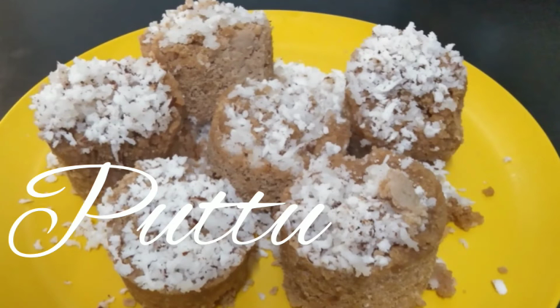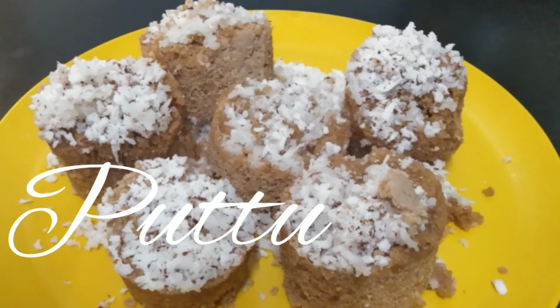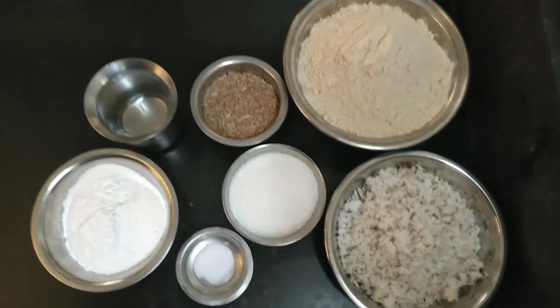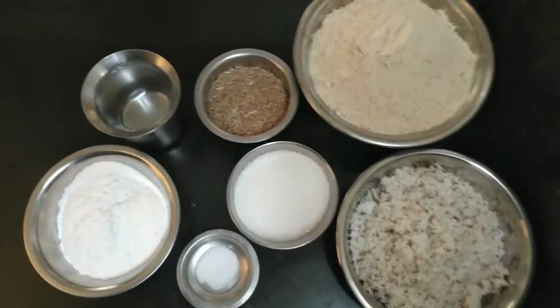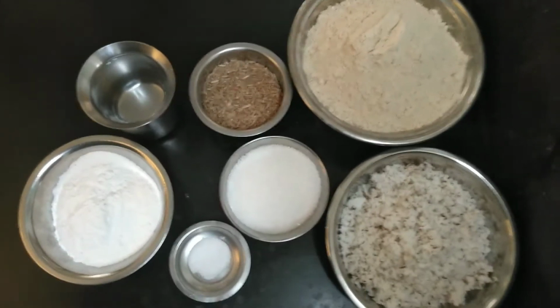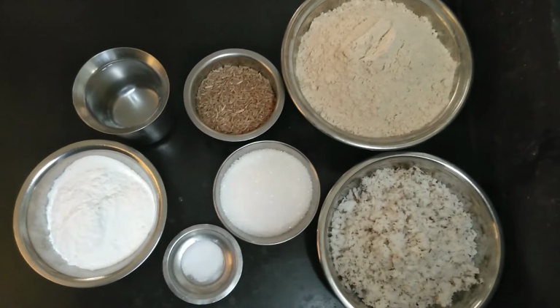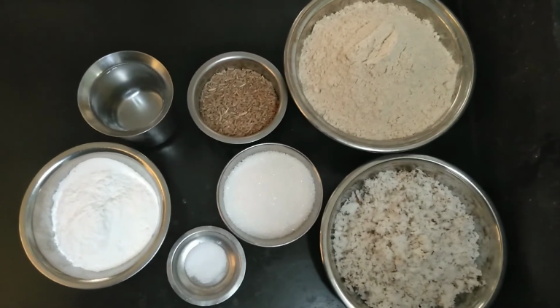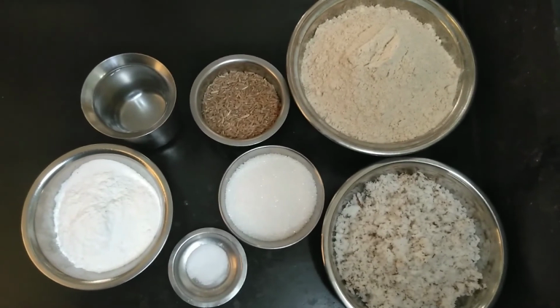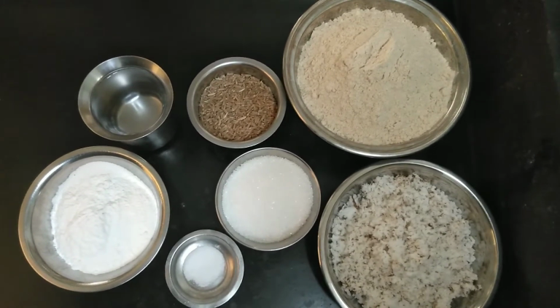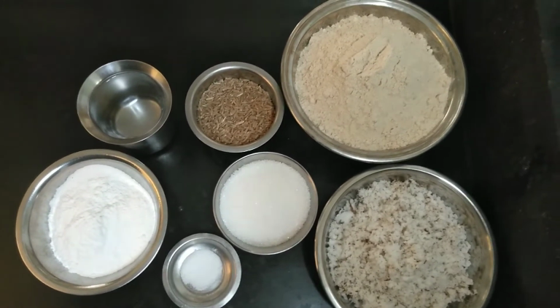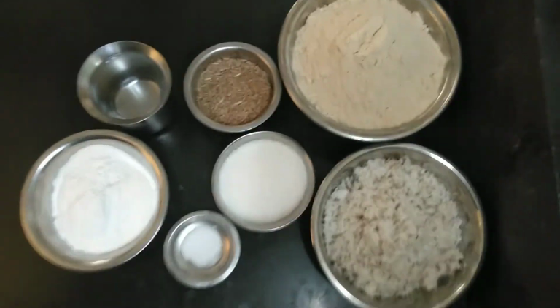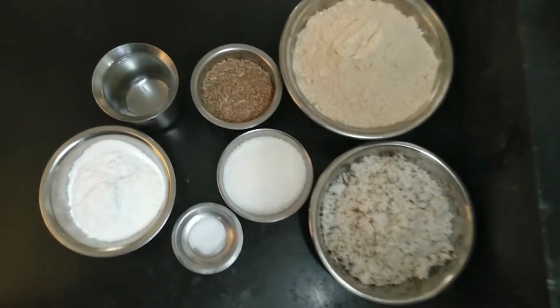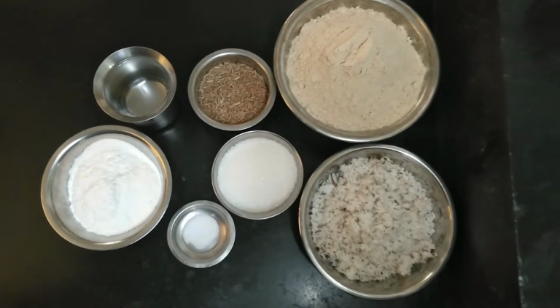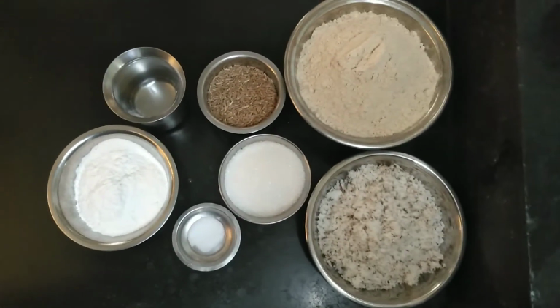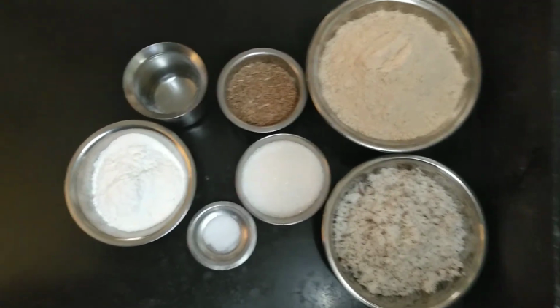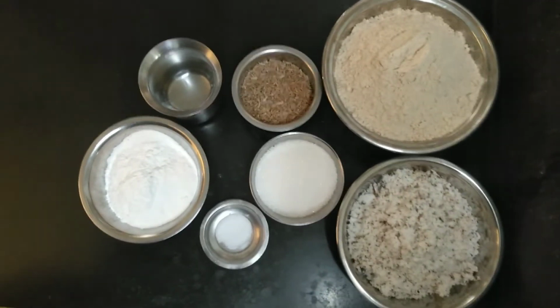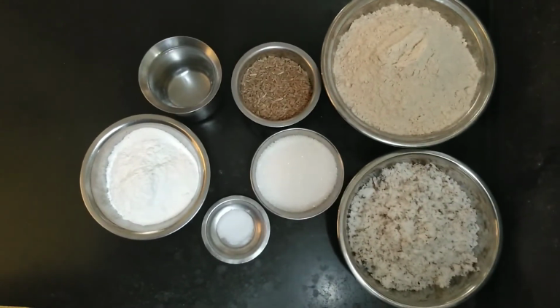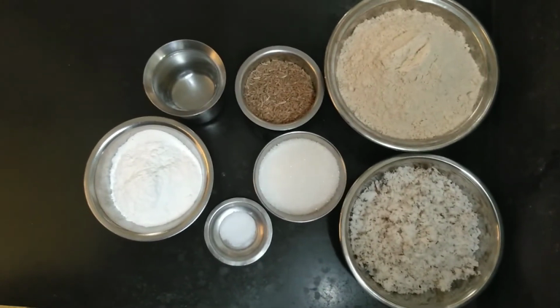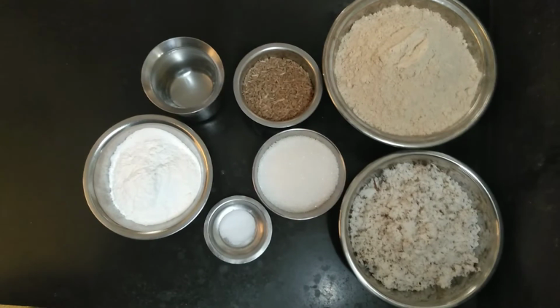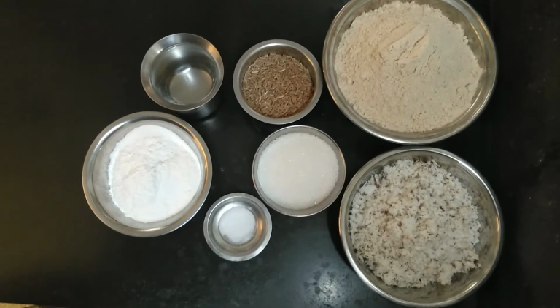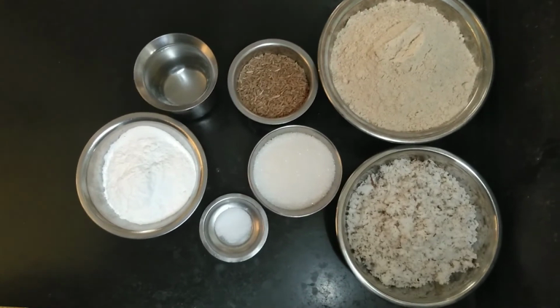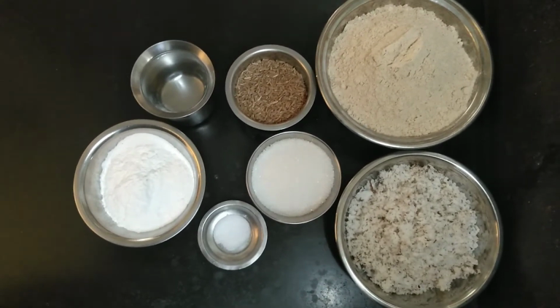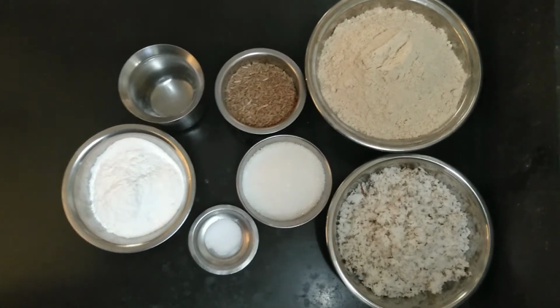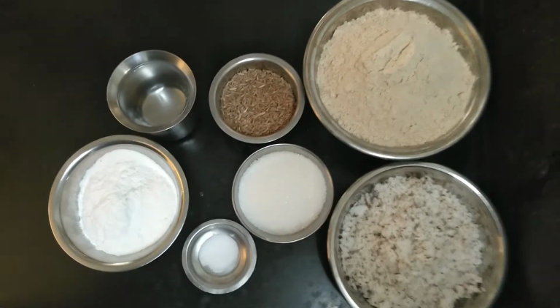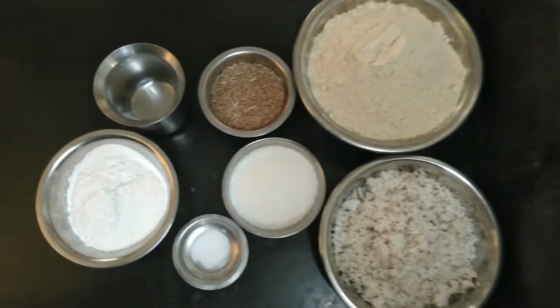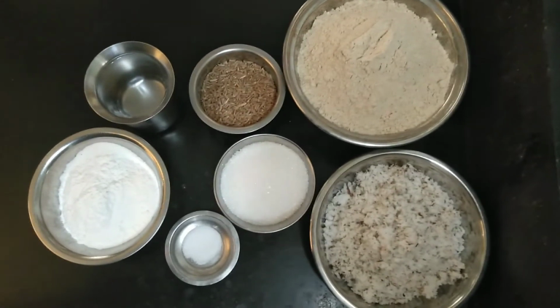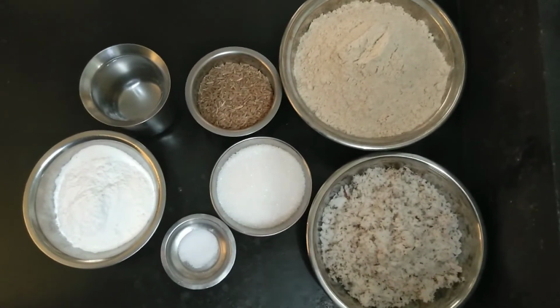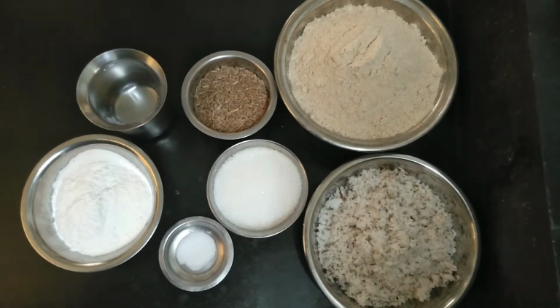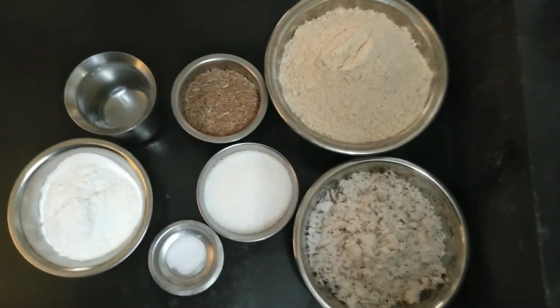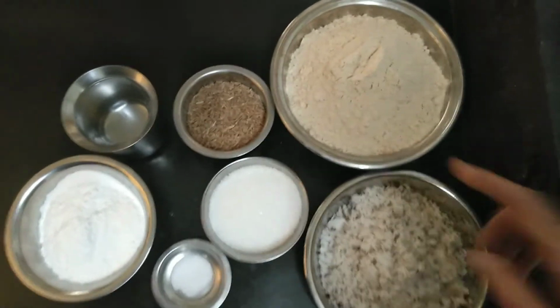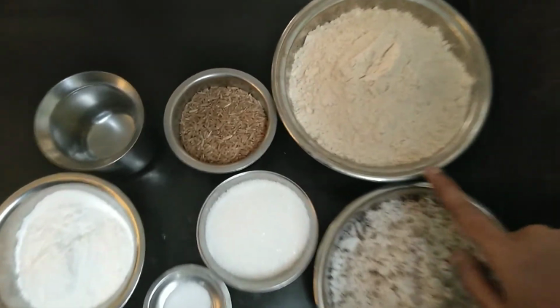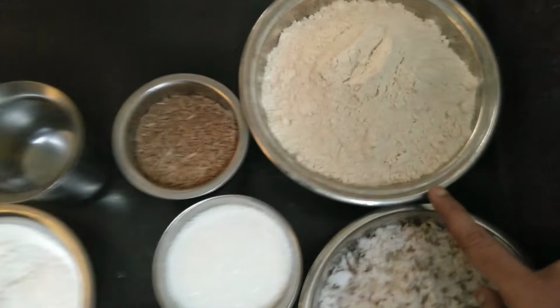Hello friends, welcome to South Tamil Nadu Foods. It's very tasty and very soft. I'm going to do Samba Kodum.